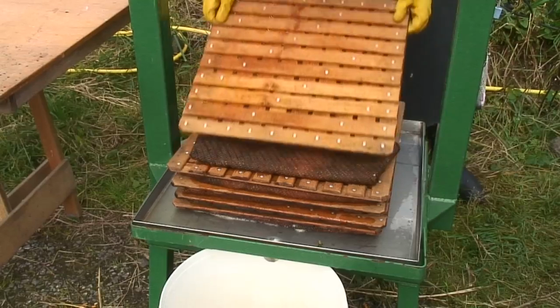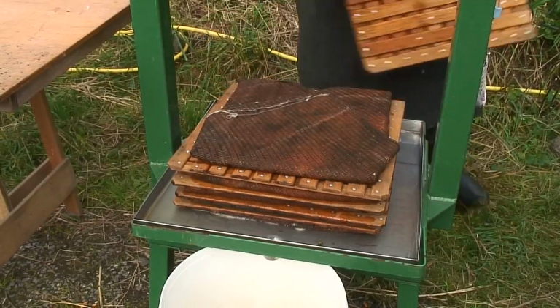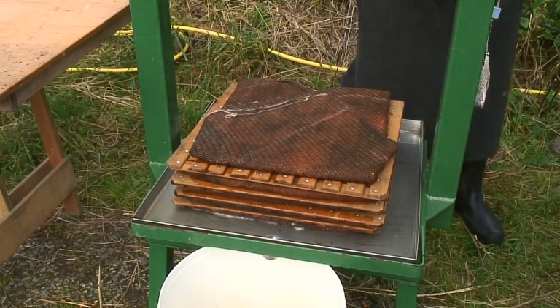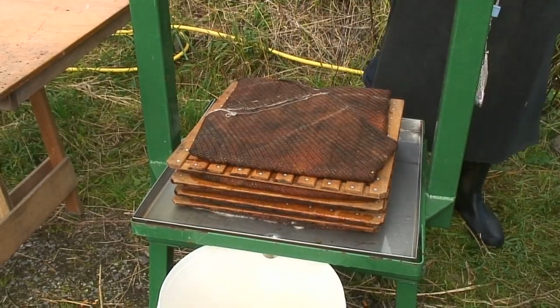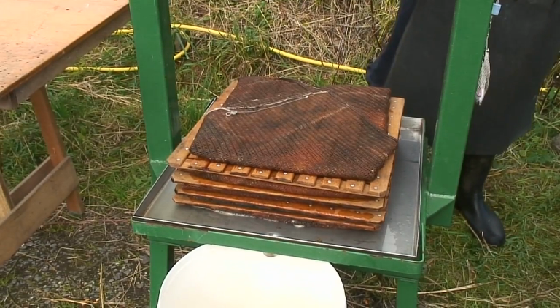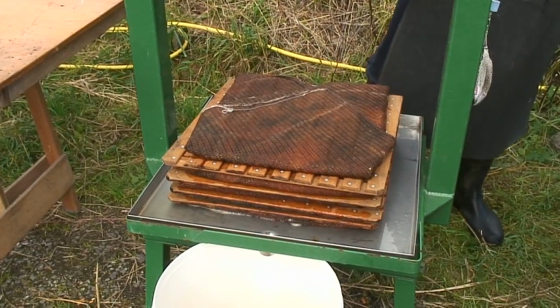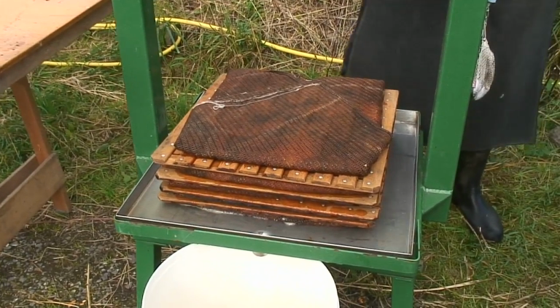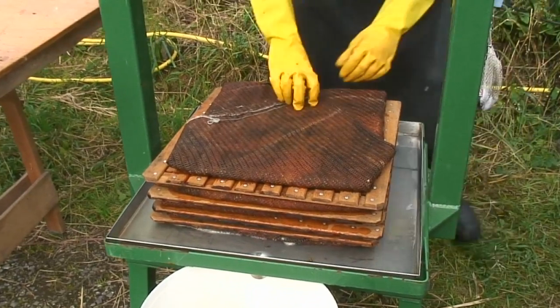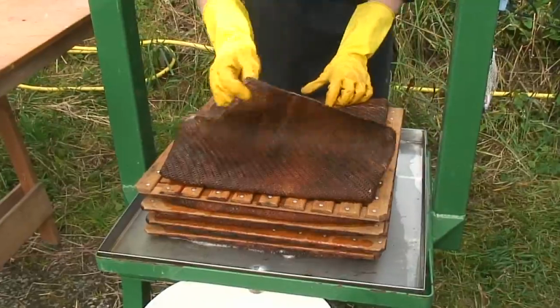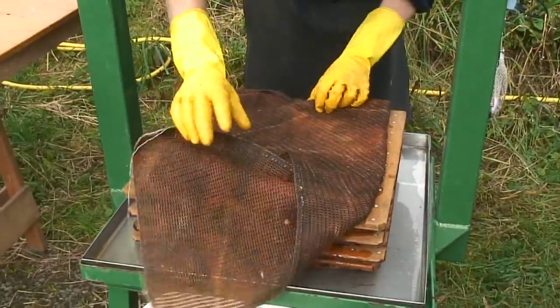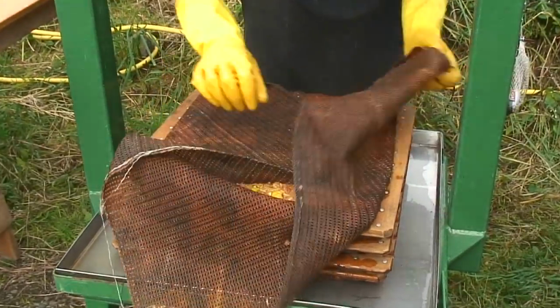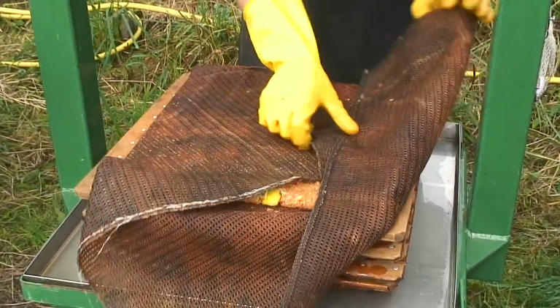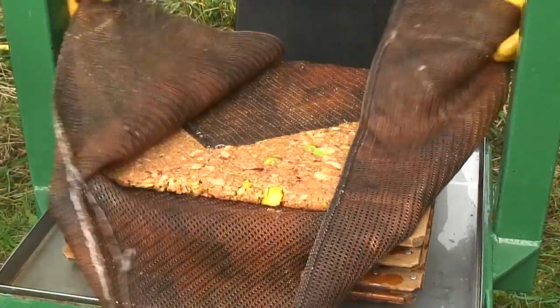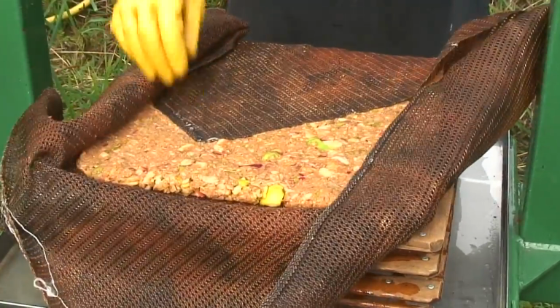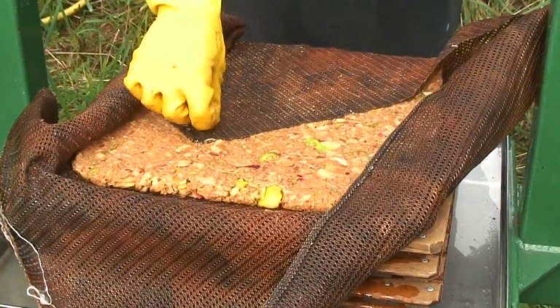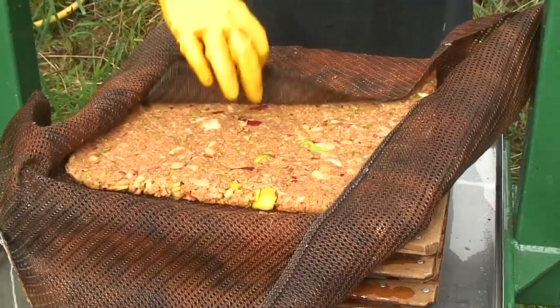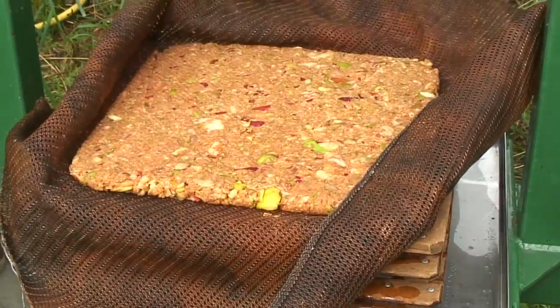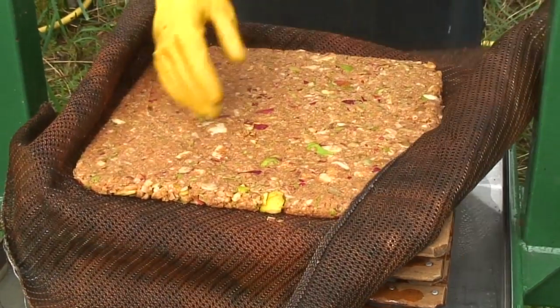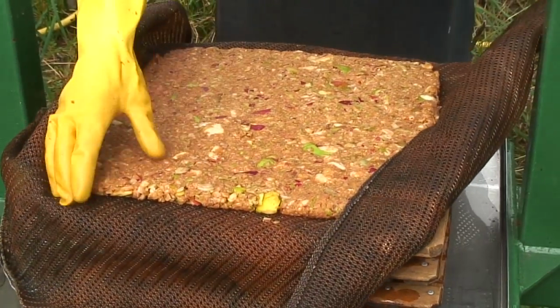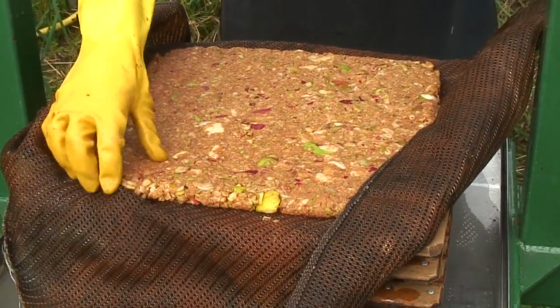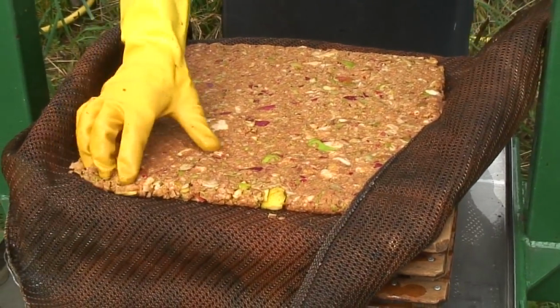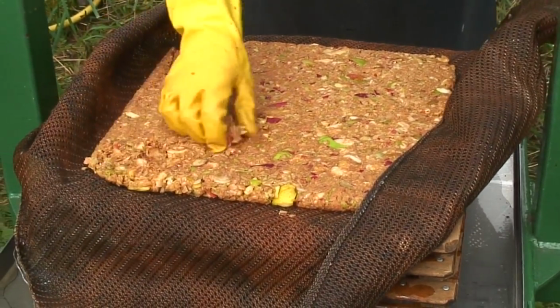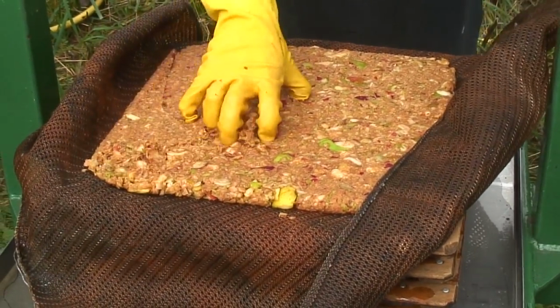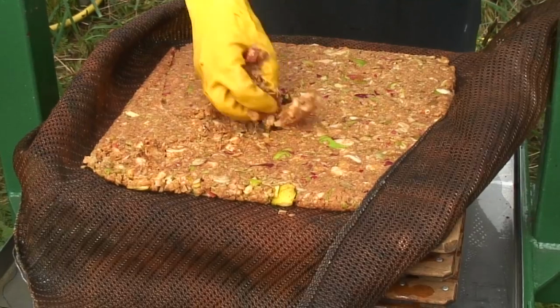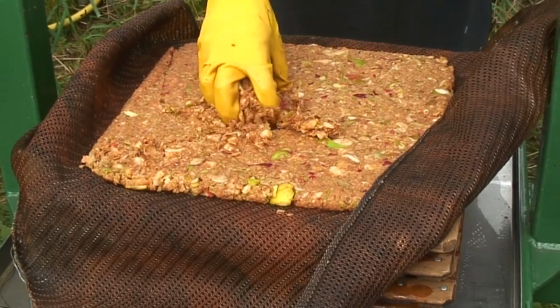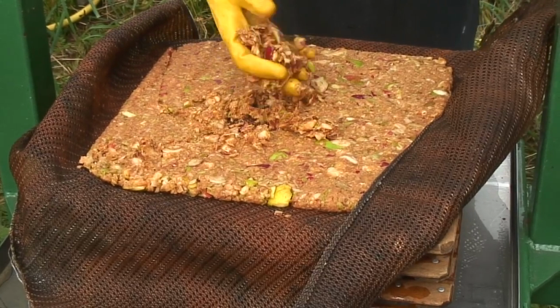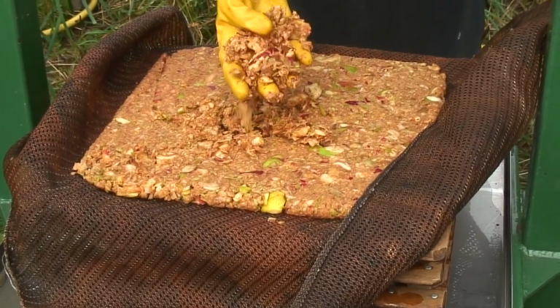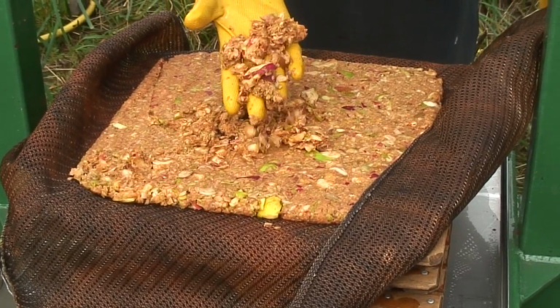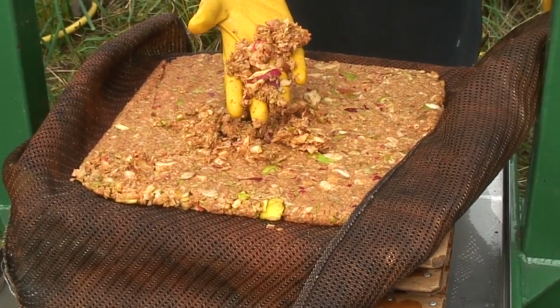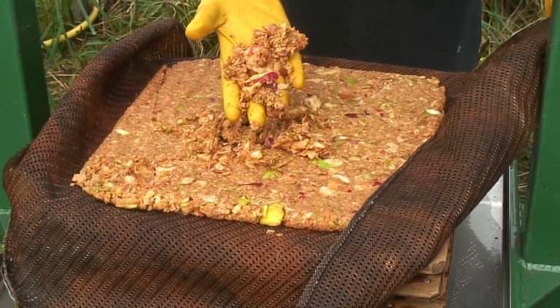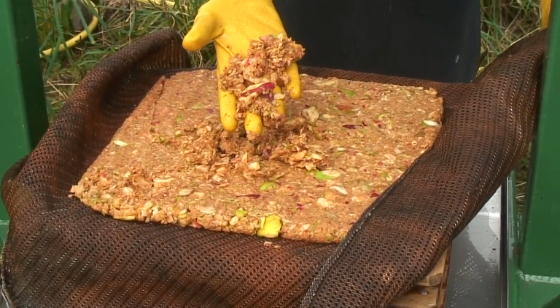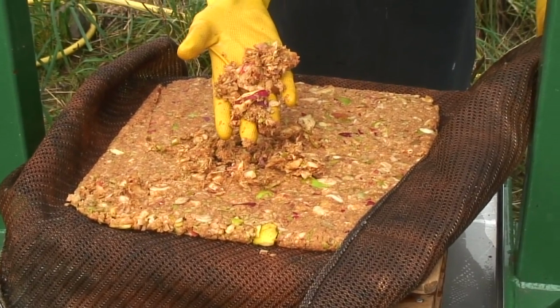The spent pomace is acidic and nearly impossible to compost on a domestic heap. The best solution is to put it into strong sacks and take it to a waste recycling depot where it can be reprocessed properly.